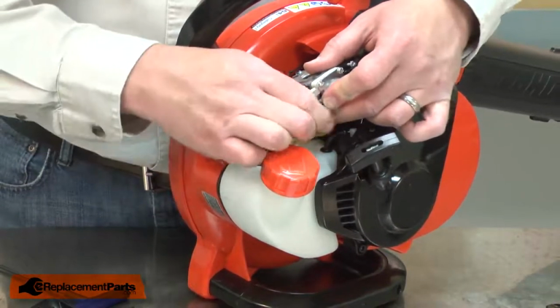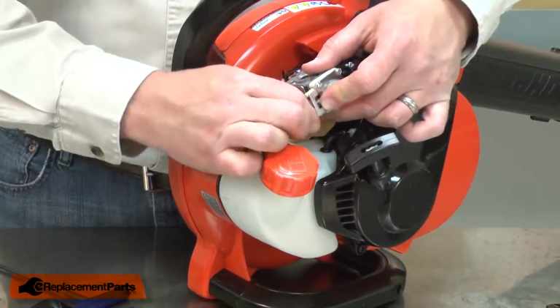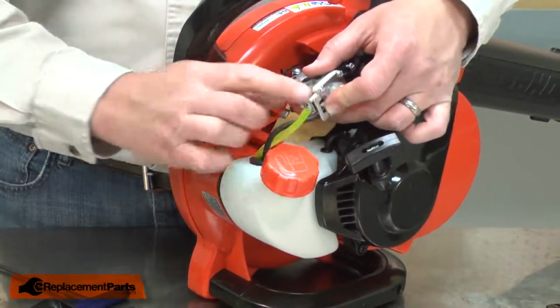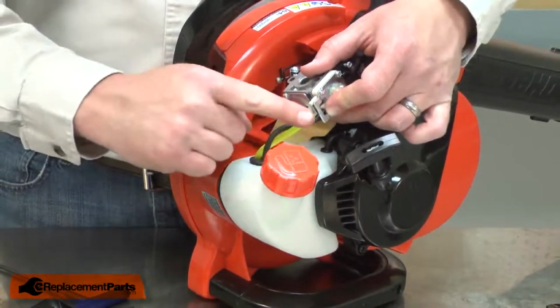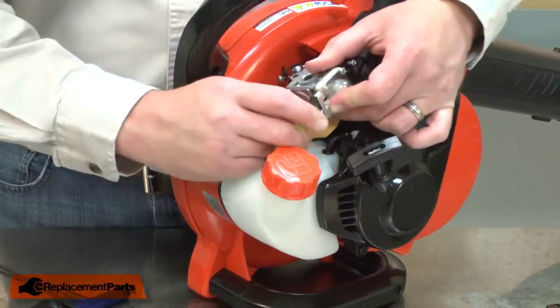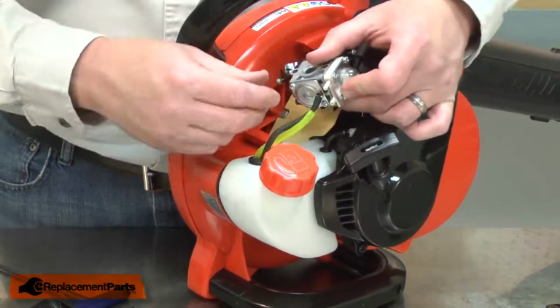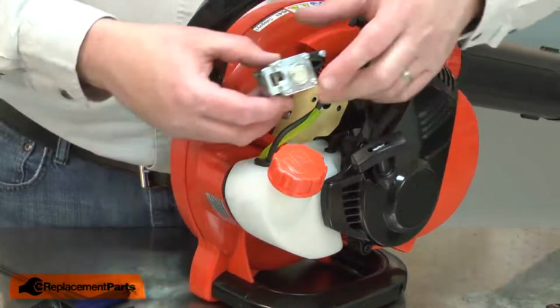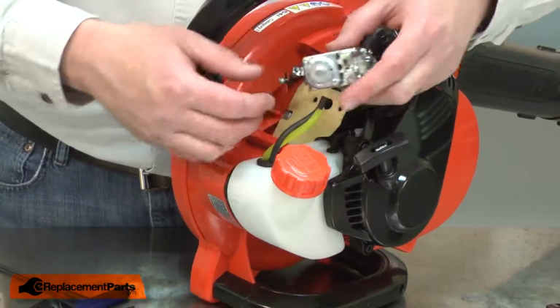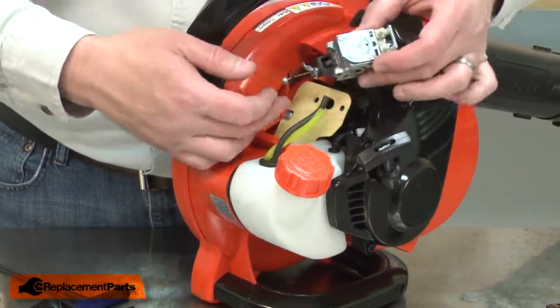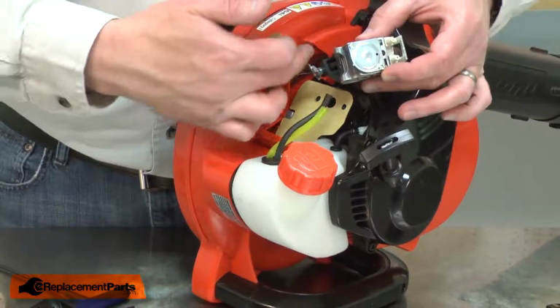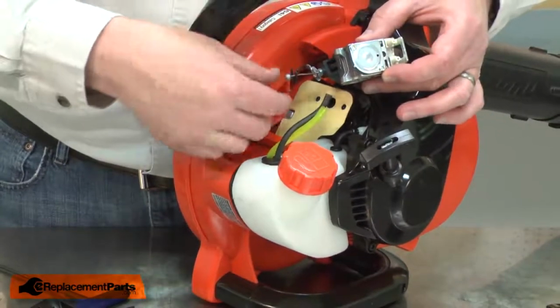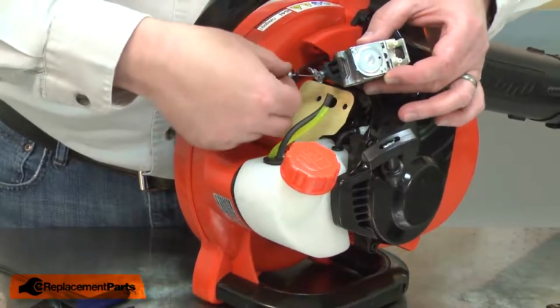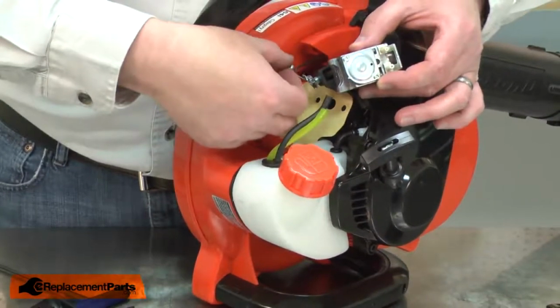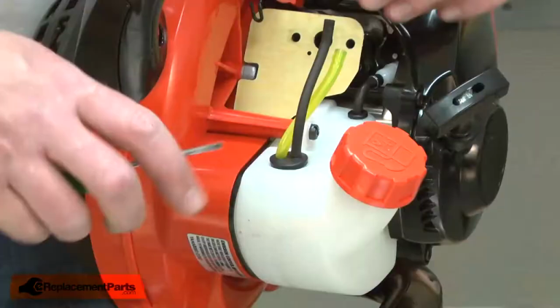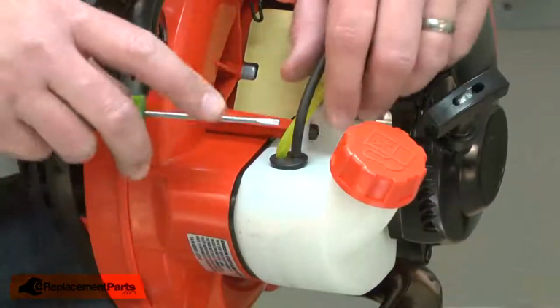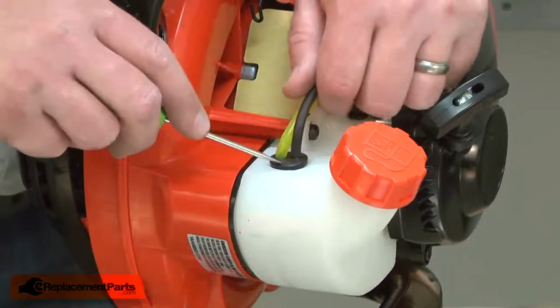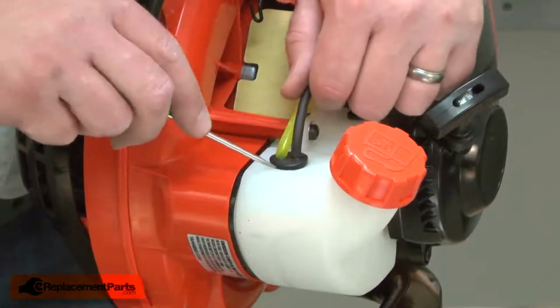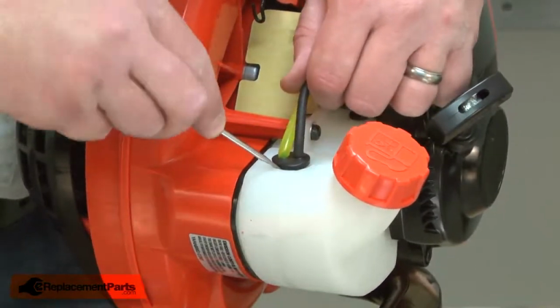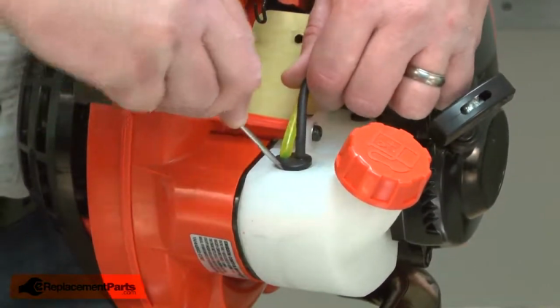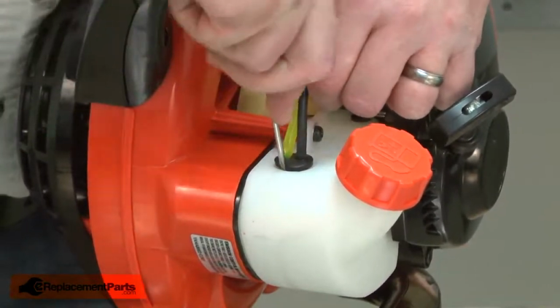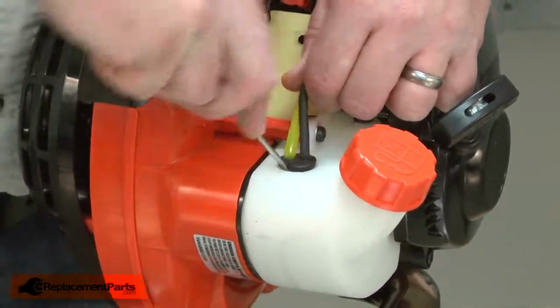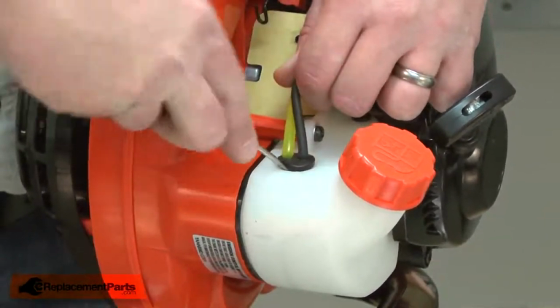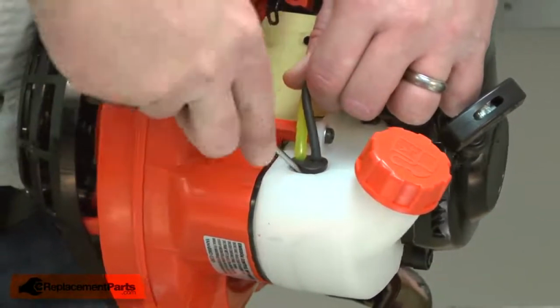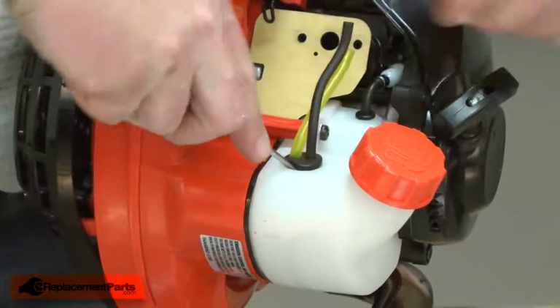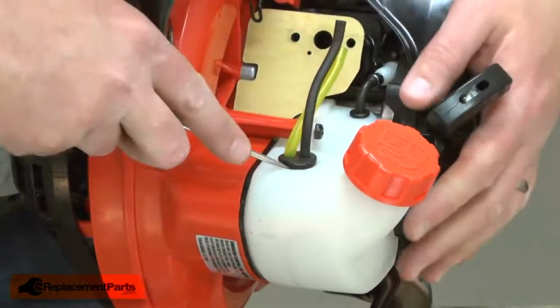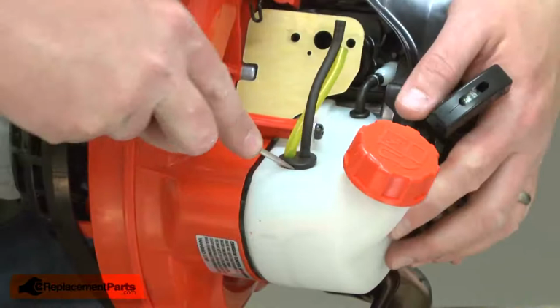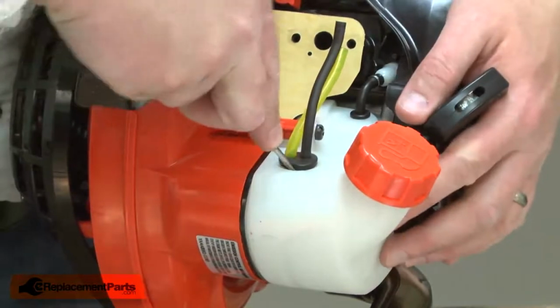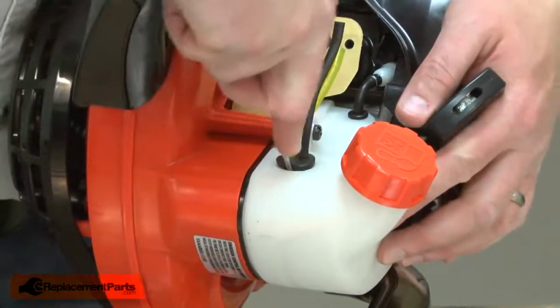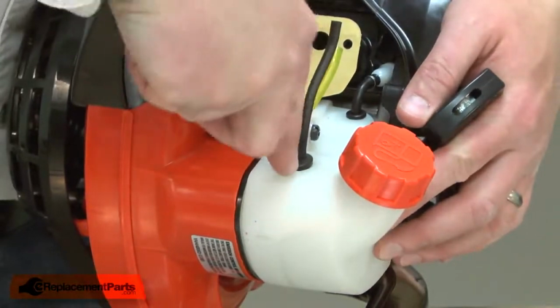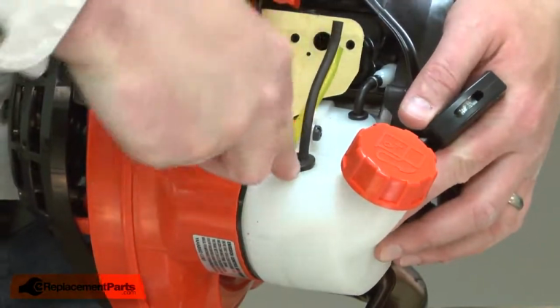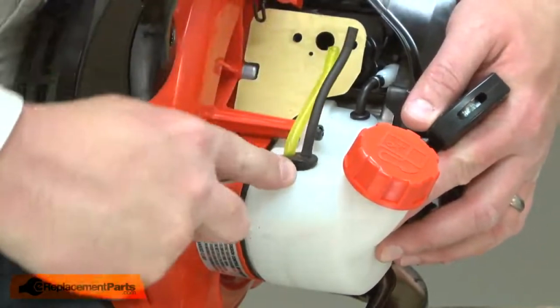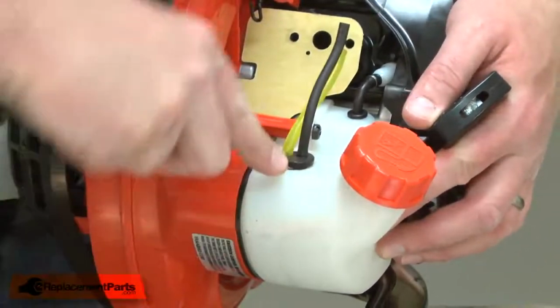I'll take note of the location of each of the lines and release the cable linkage from the wire linkage. Now I can remove the grommet from the tank. I'll use a small screwdriver to carefully pry the grommet away from the tank, being careful not to puncture any of the fuel lines.